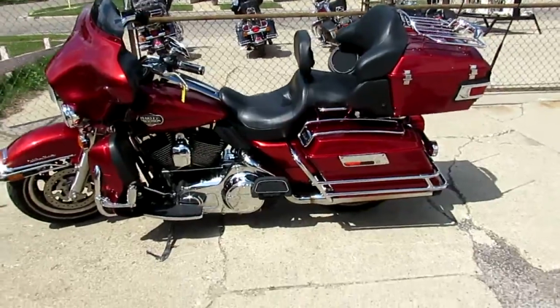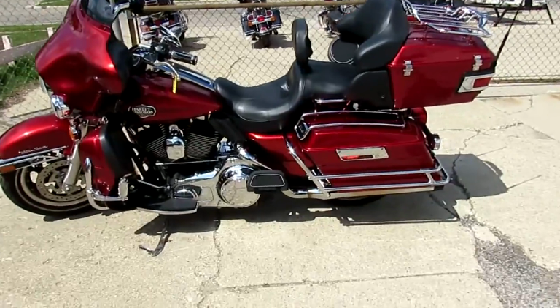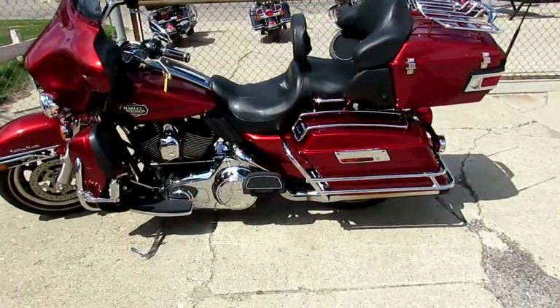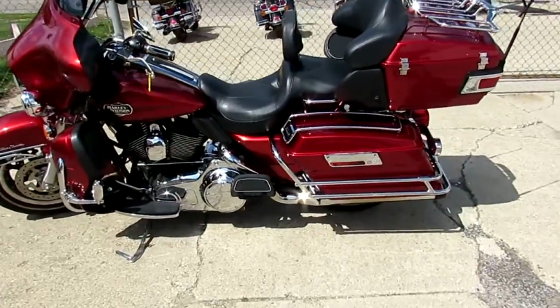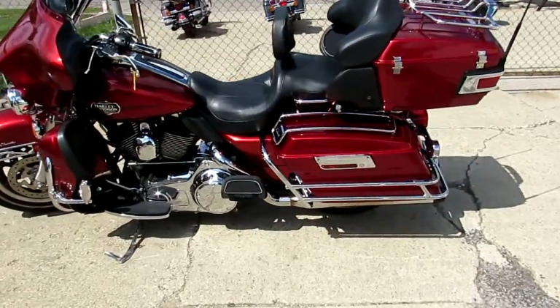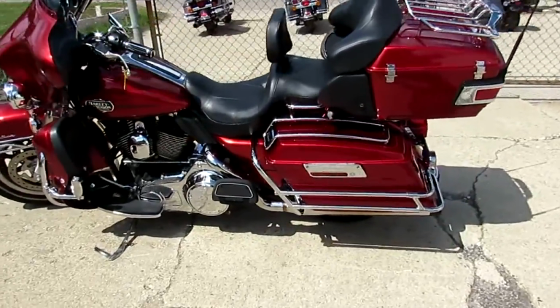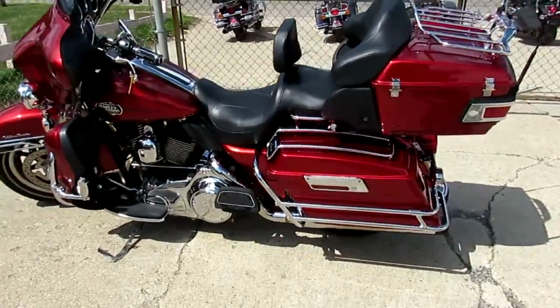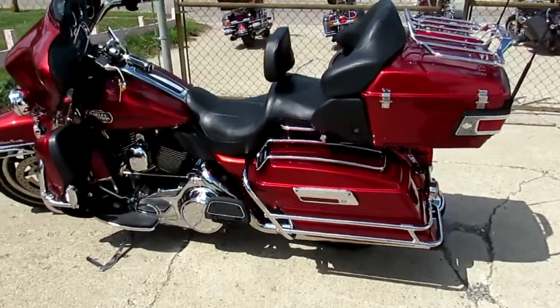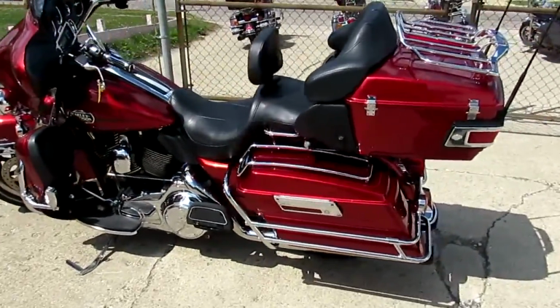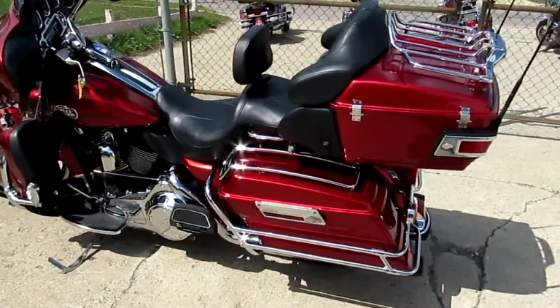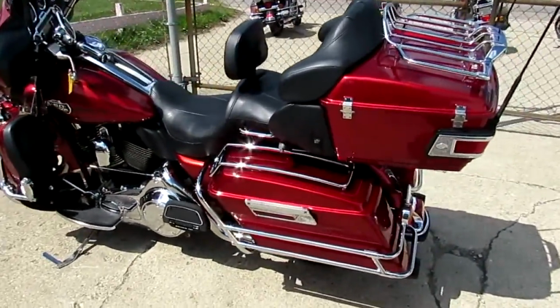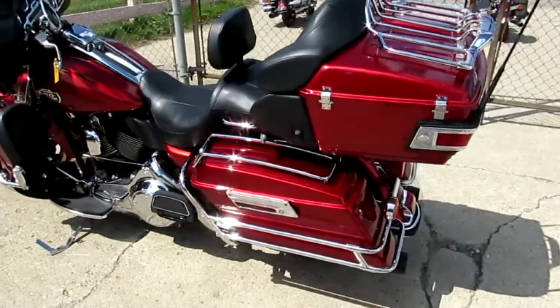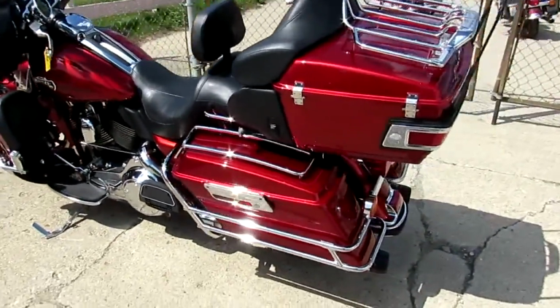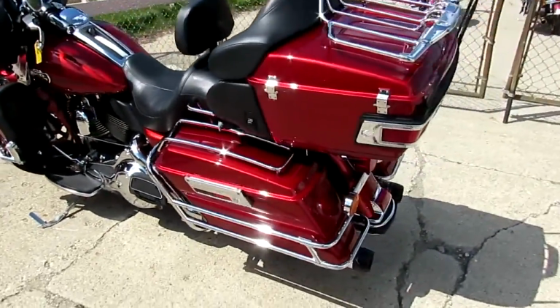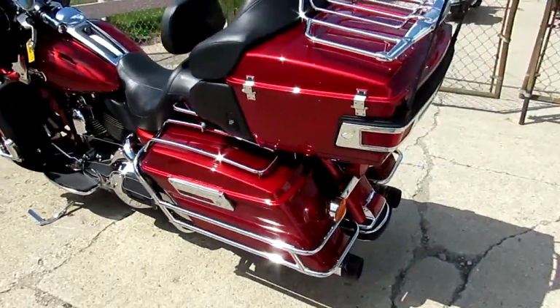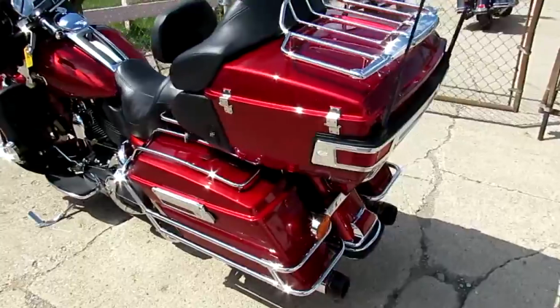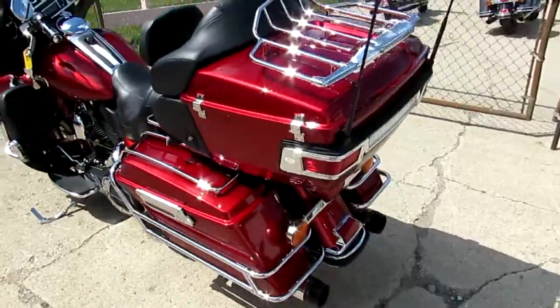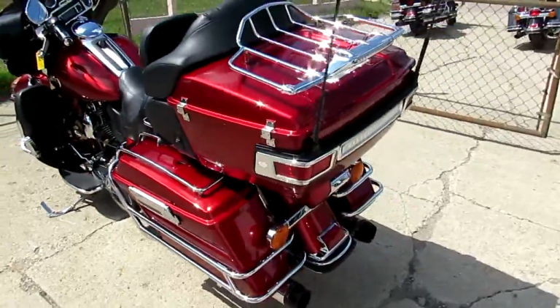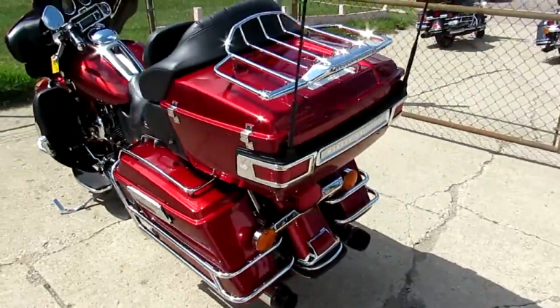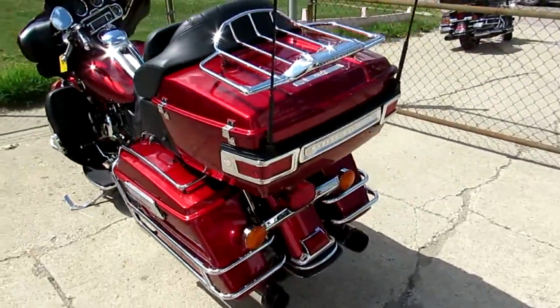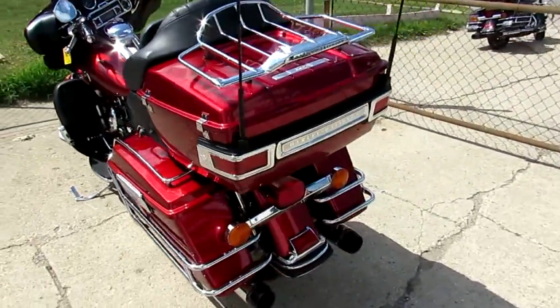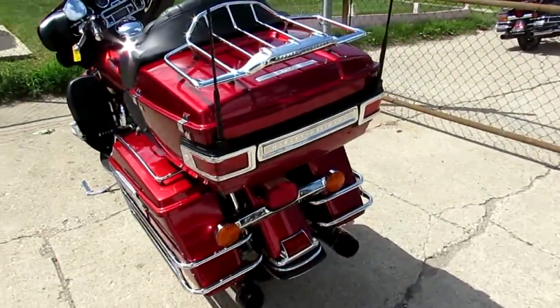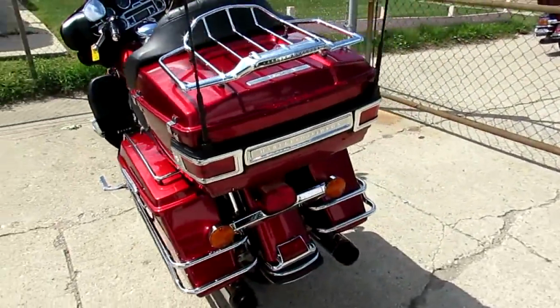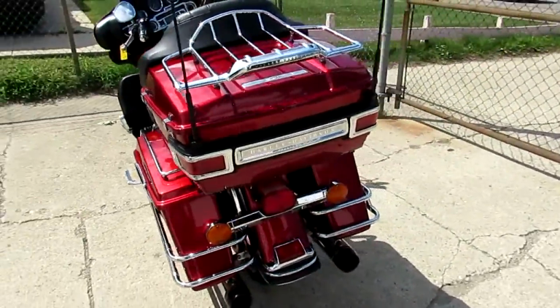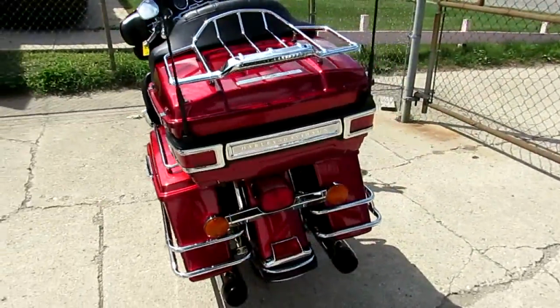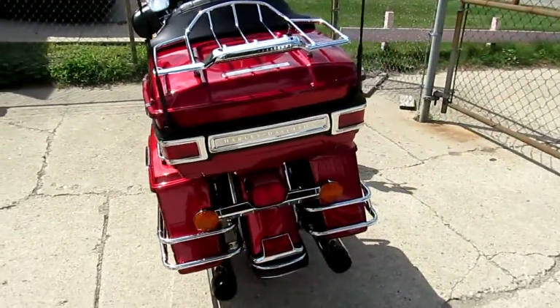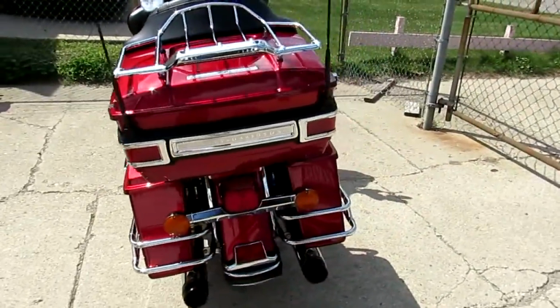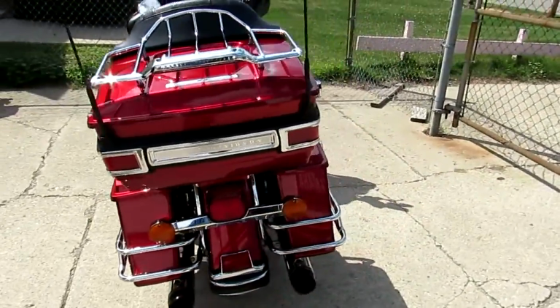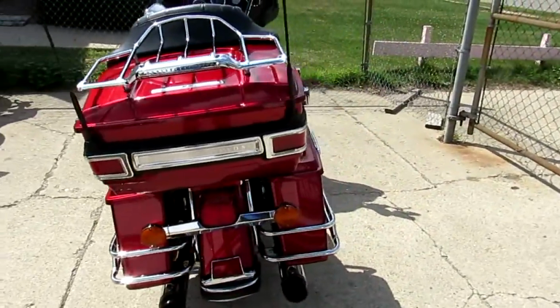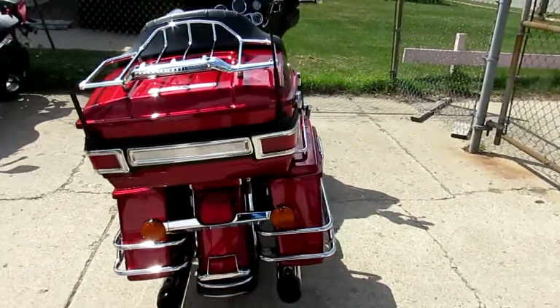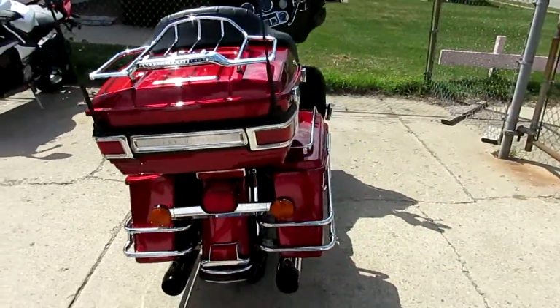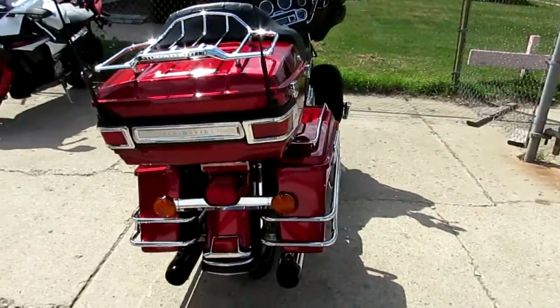Hey guys, it's ApprovalPowerSports.com here. 80 degrees, August, beautiful — lots of riding season left. I'm going to show you one of our used Harleys; we've got about 300 of them here.